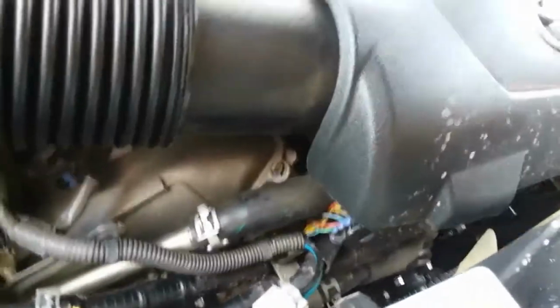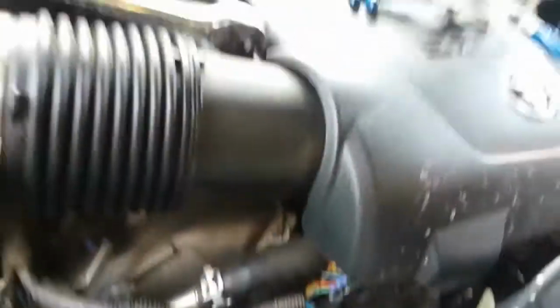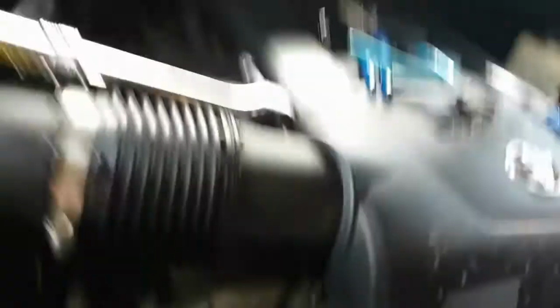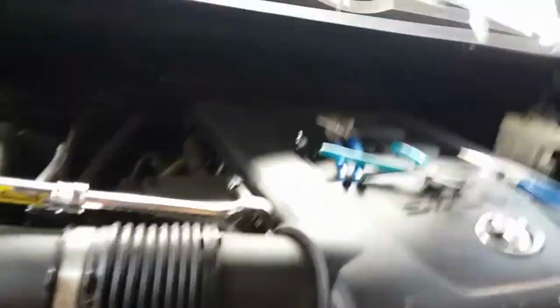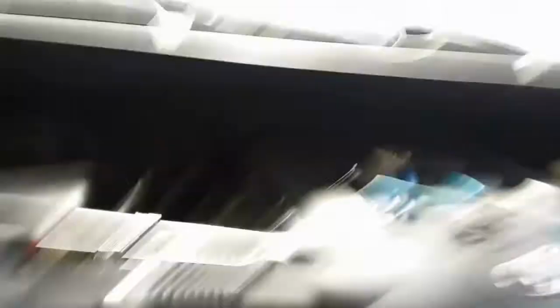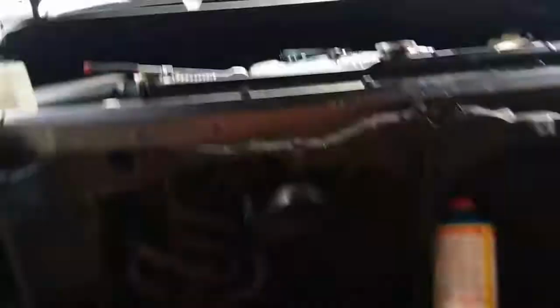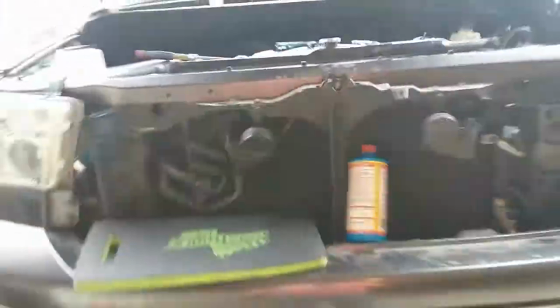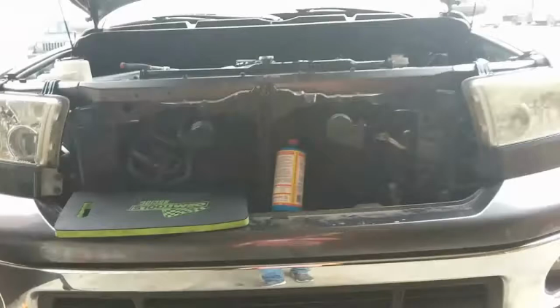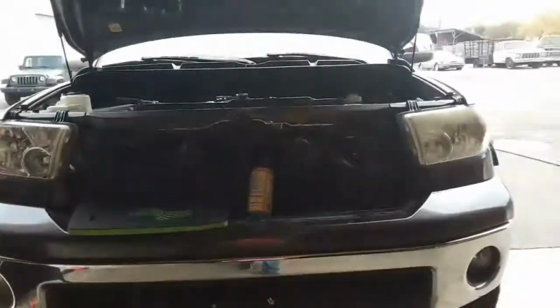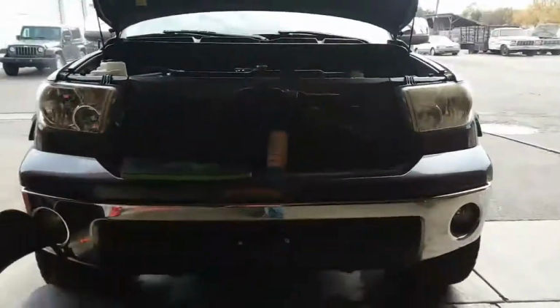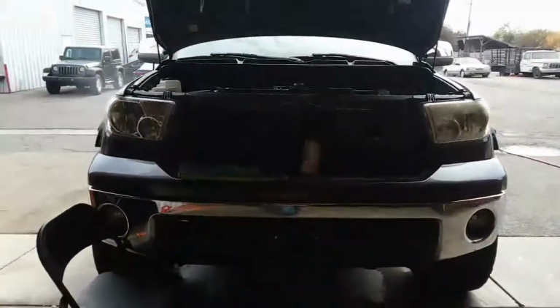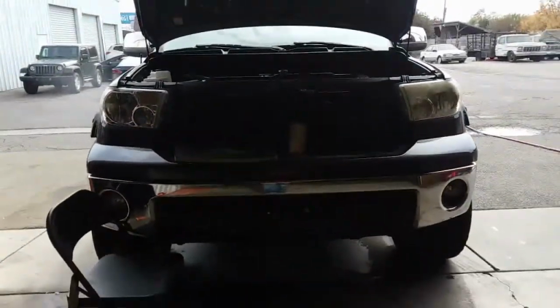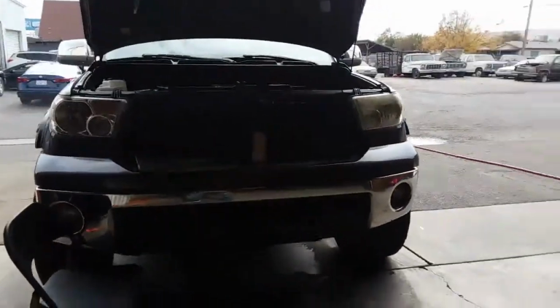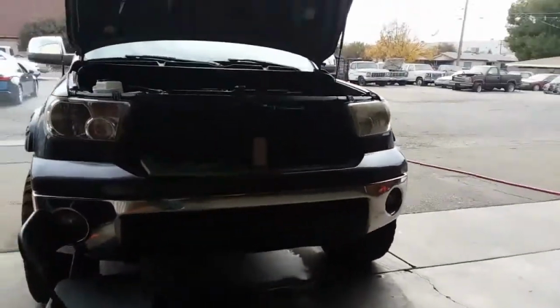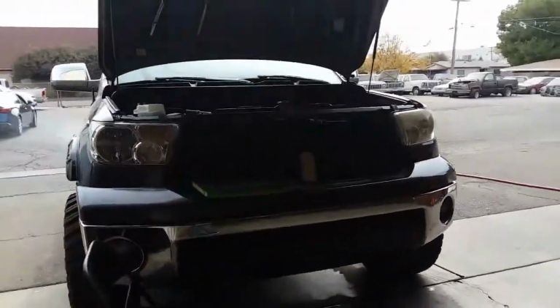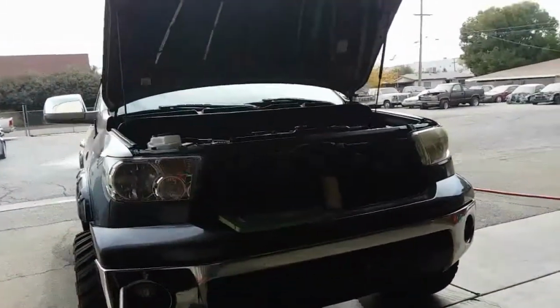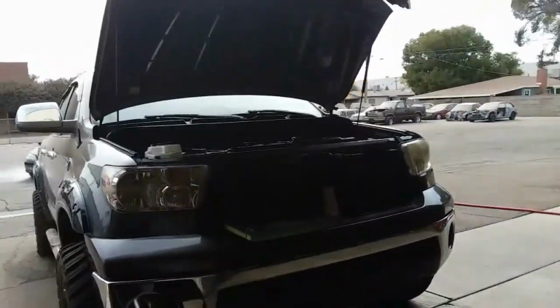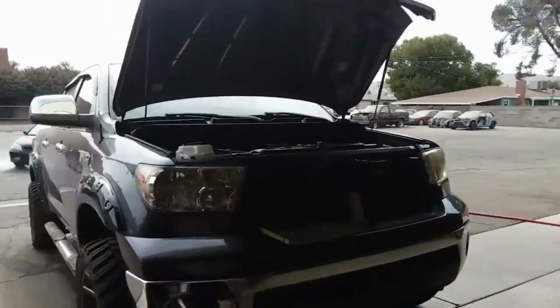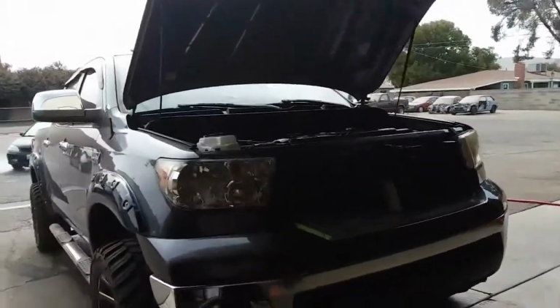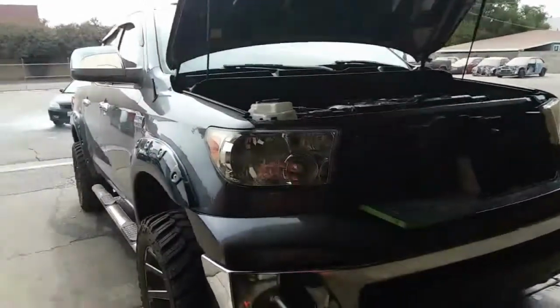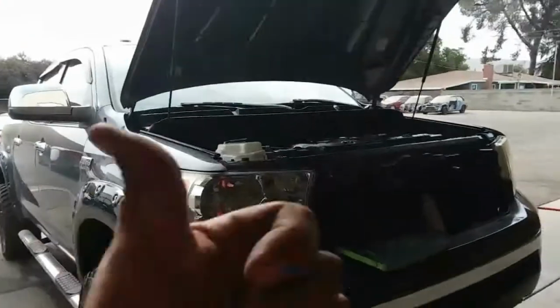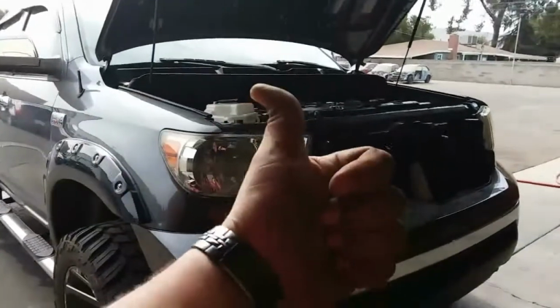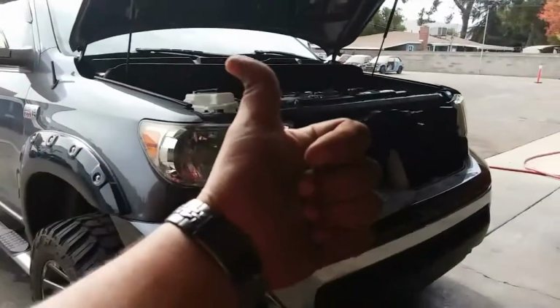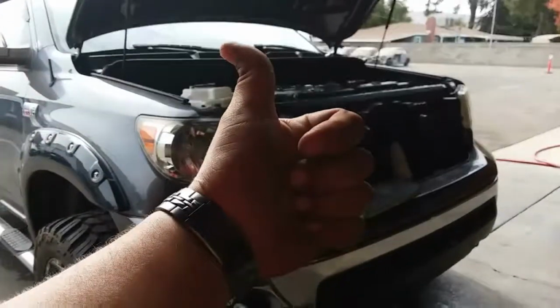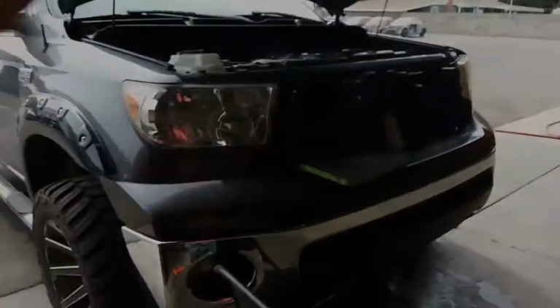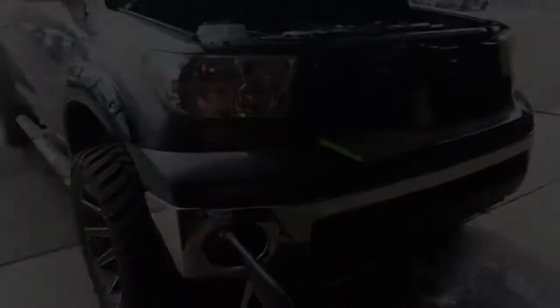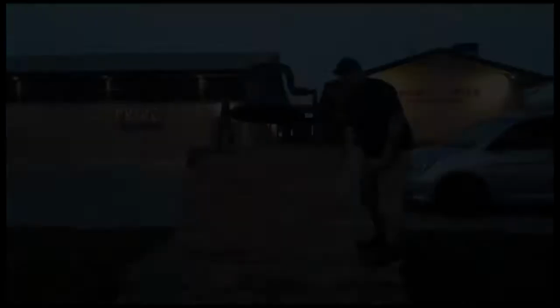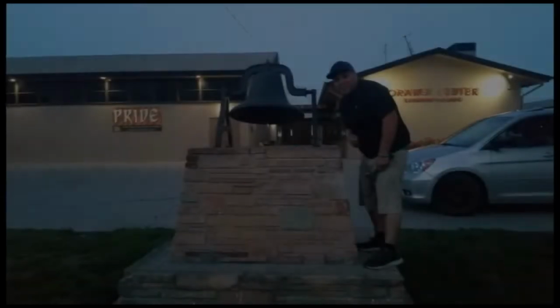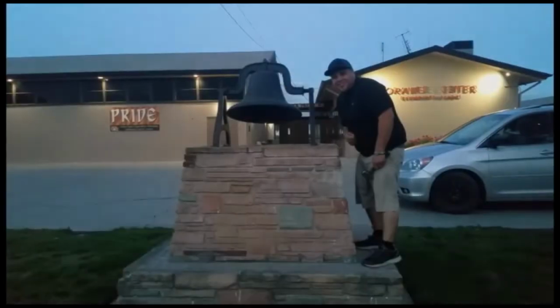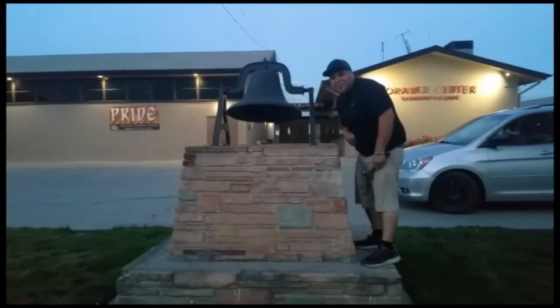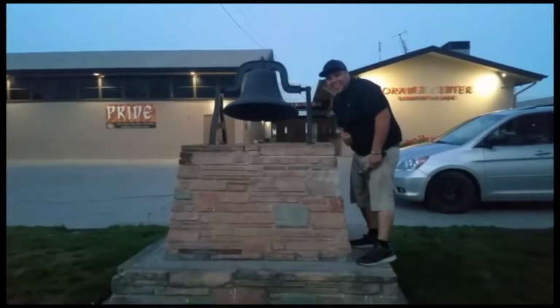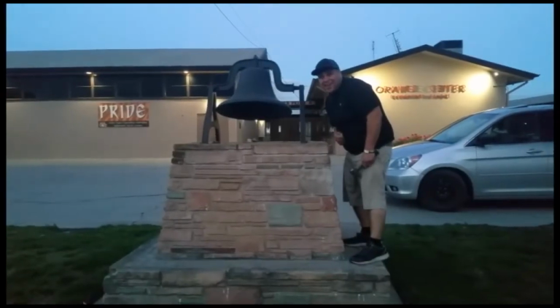That is how you install a thermostat on a 2011 Toyota Tundra 5.7. Thank you for watching — please like and subscribe, and don't forget to hit that bell.